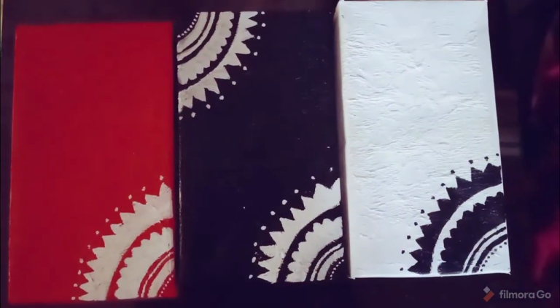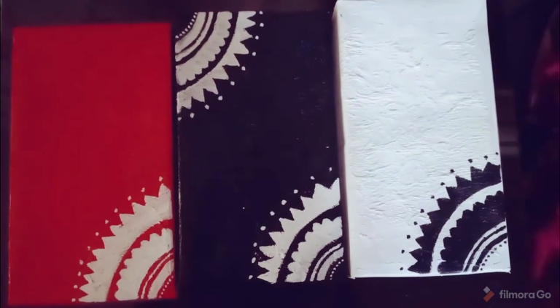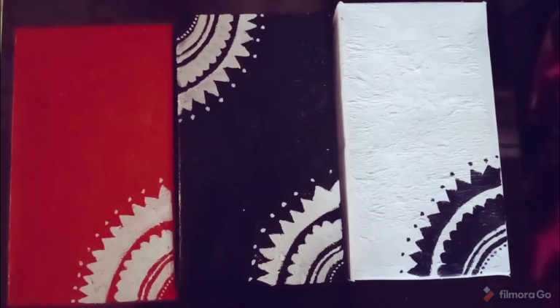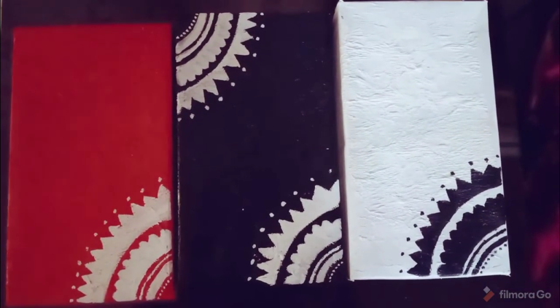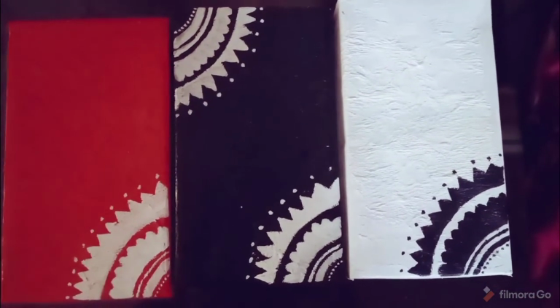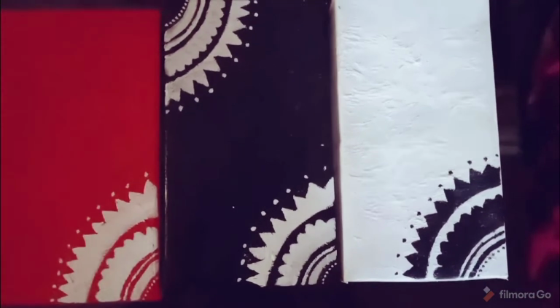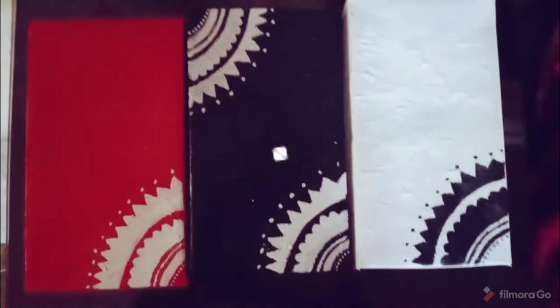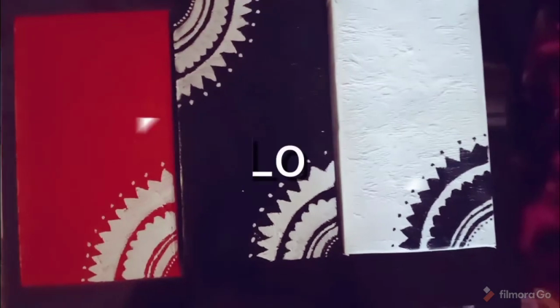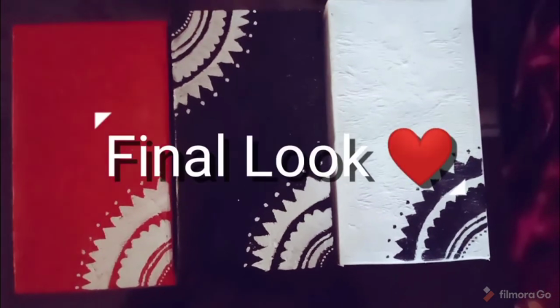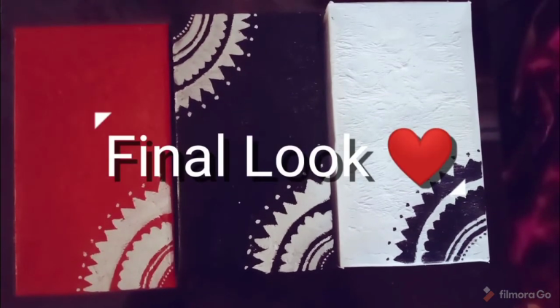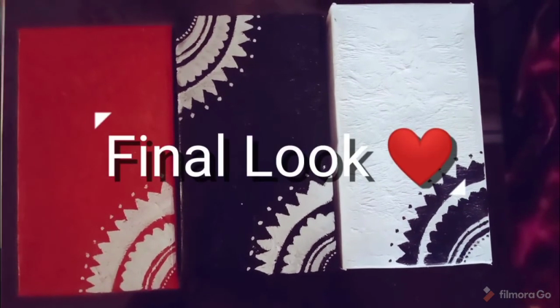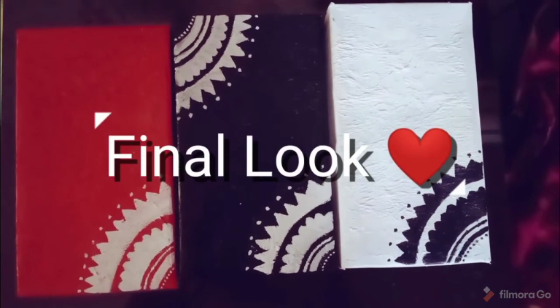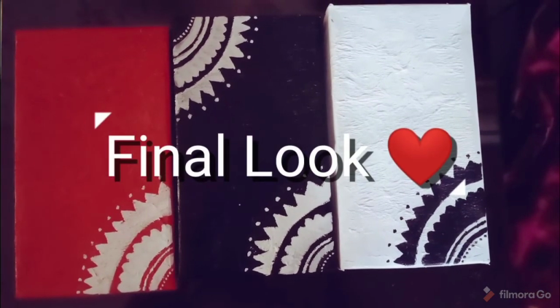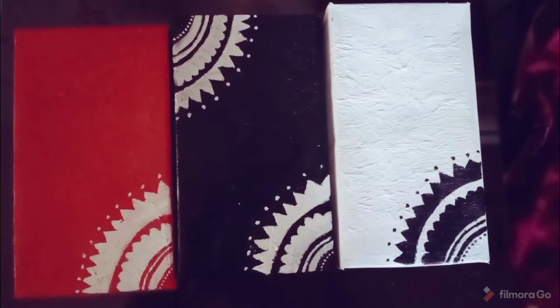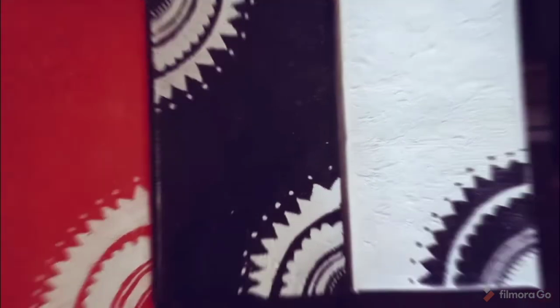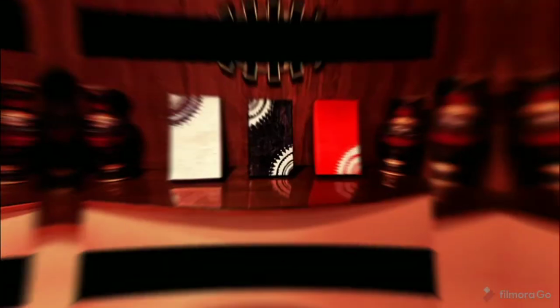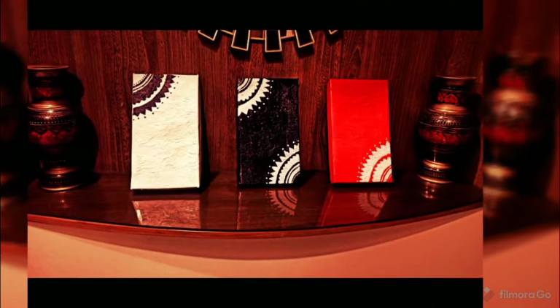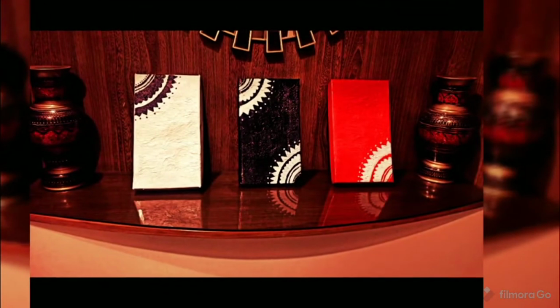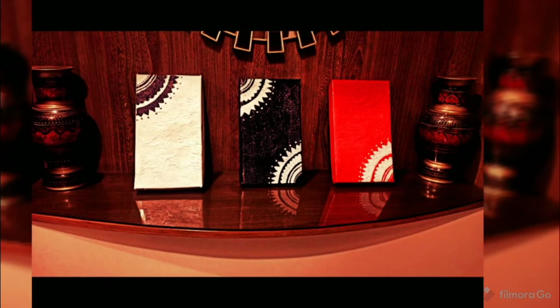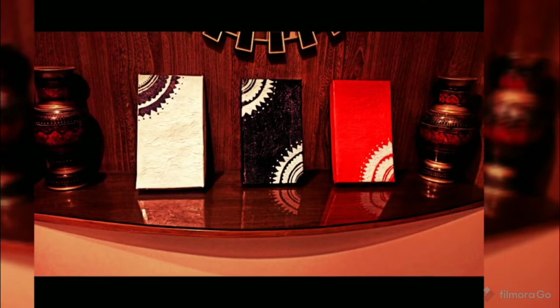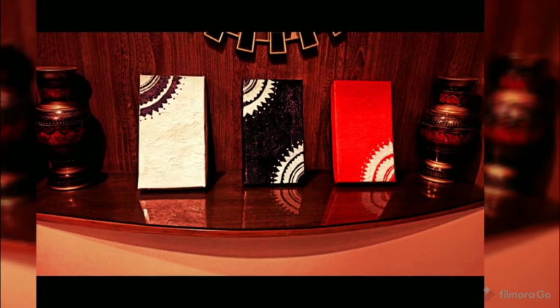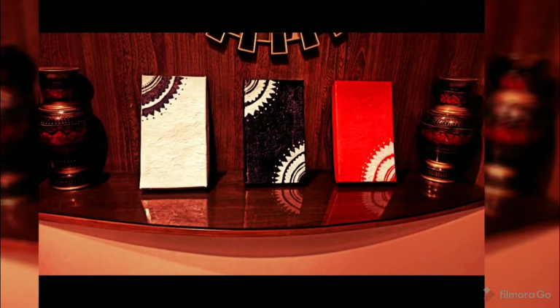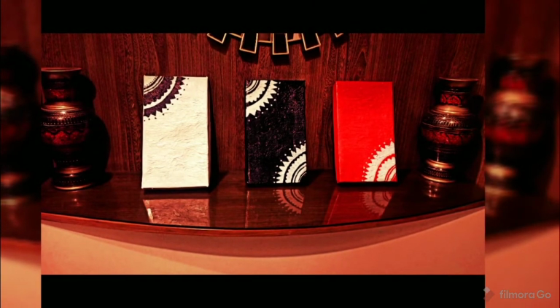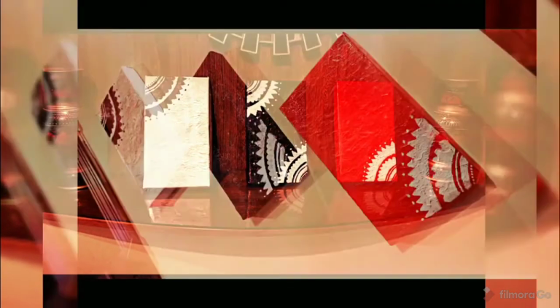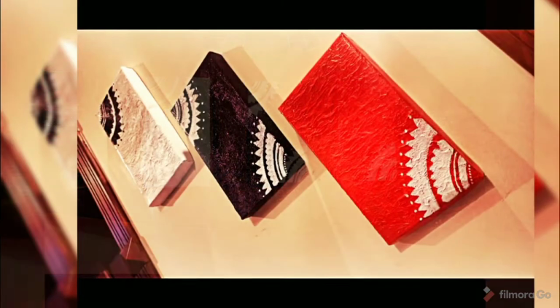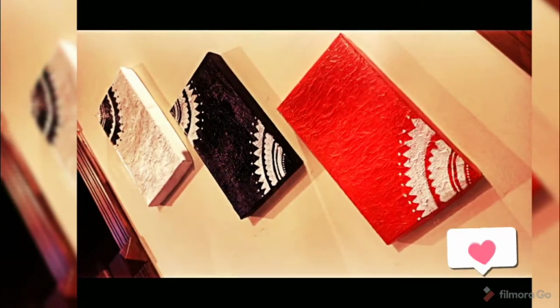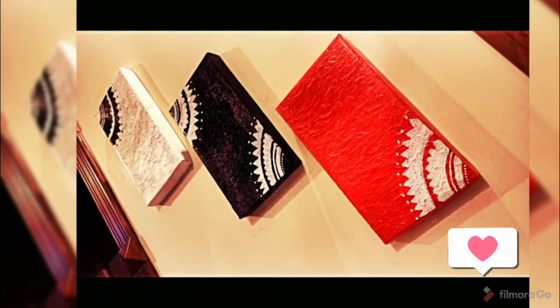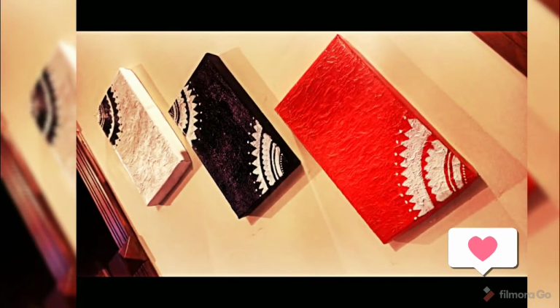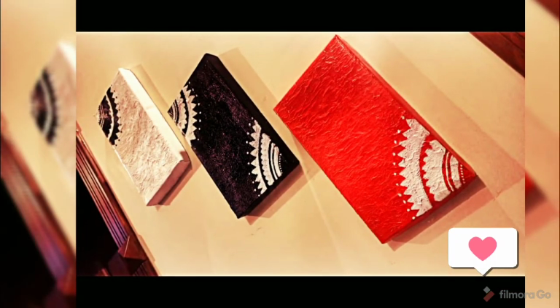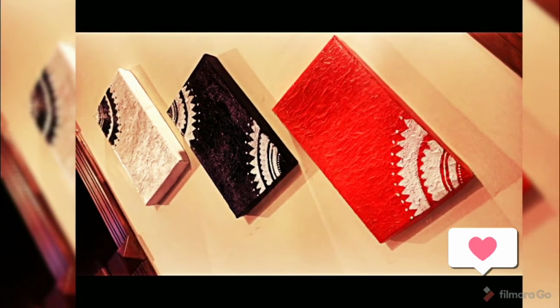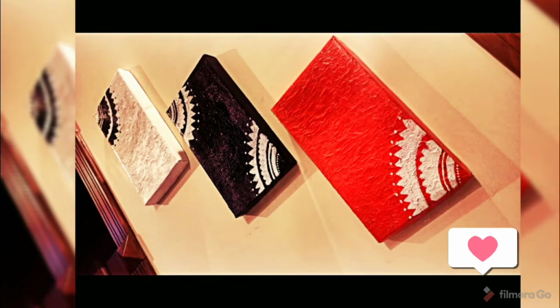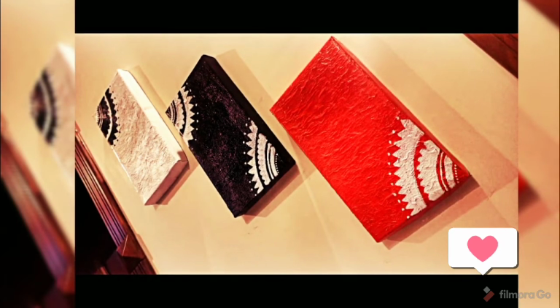Now our three frames are ready and this is their final look. Extremely easy, simple, and beautiful as well. If your mind is creative, you can do anything with simply nothing. If you guys like my video, please like and share my profile. Thank you so much, bye-bye!